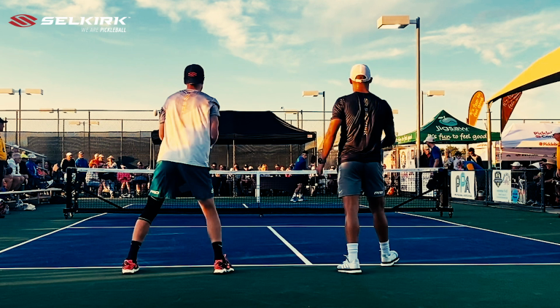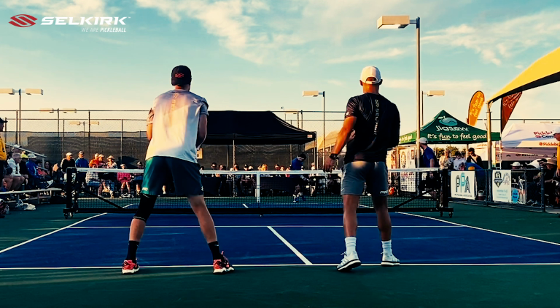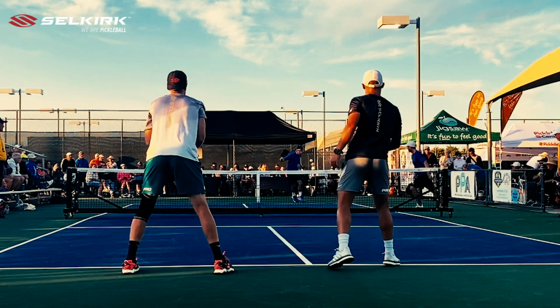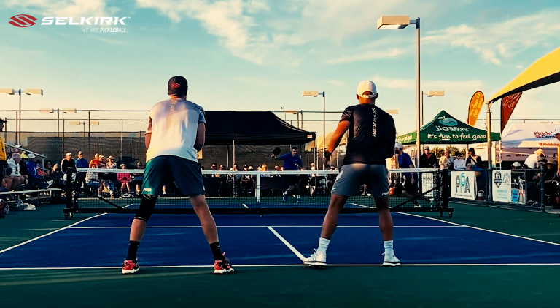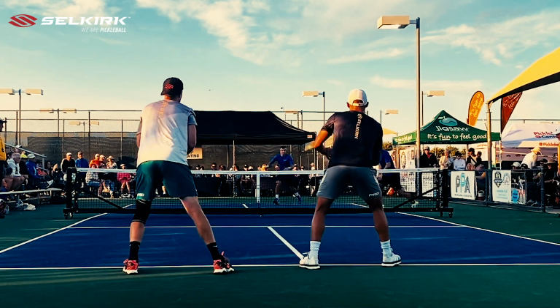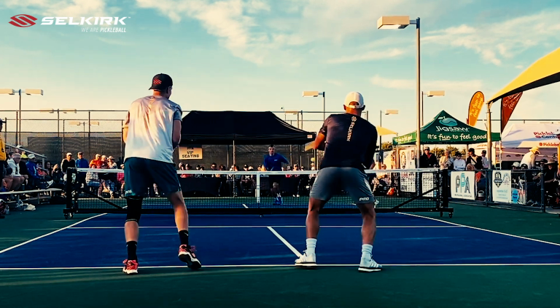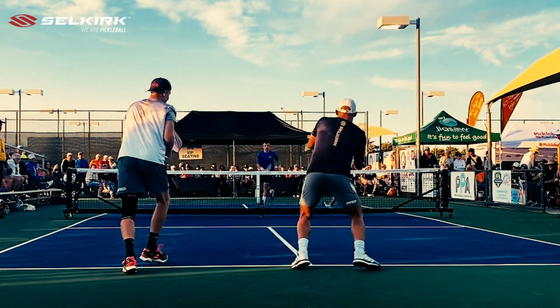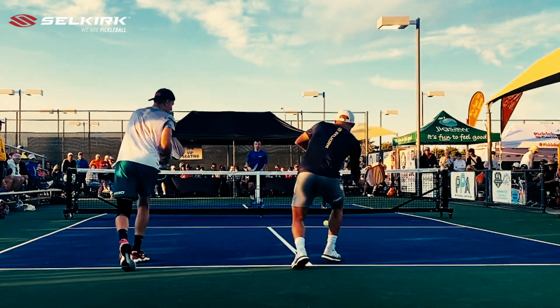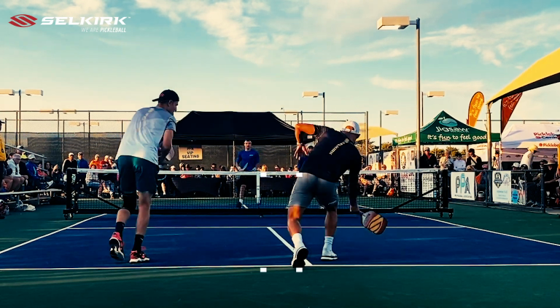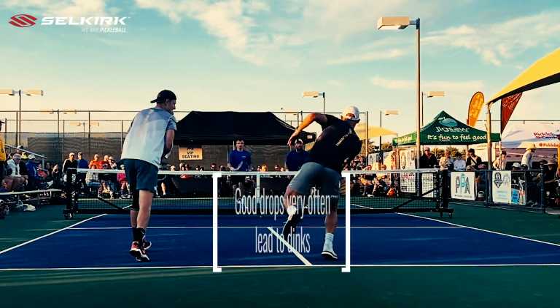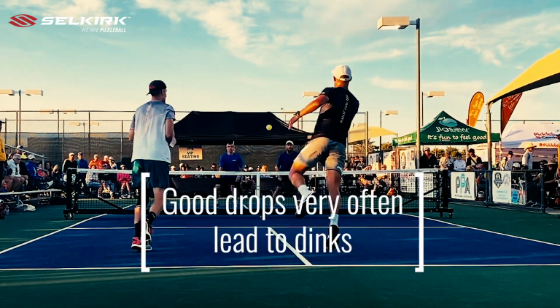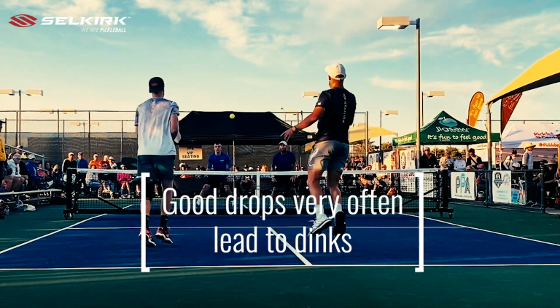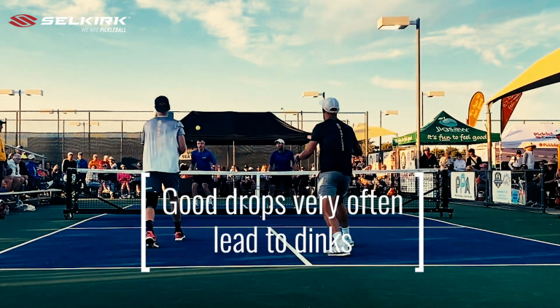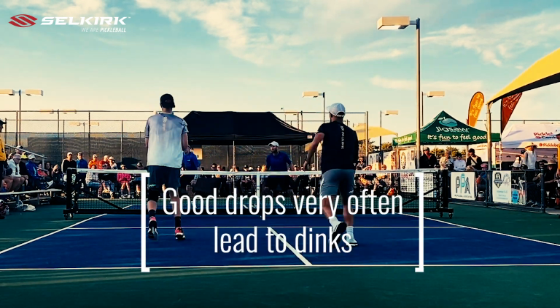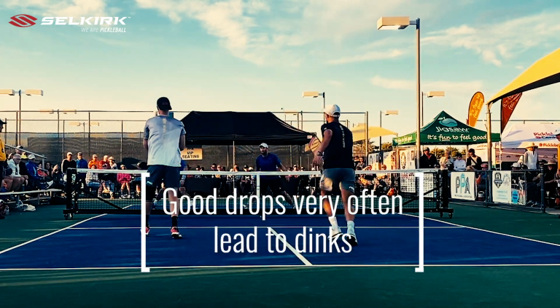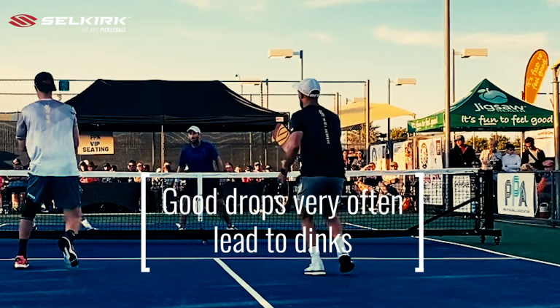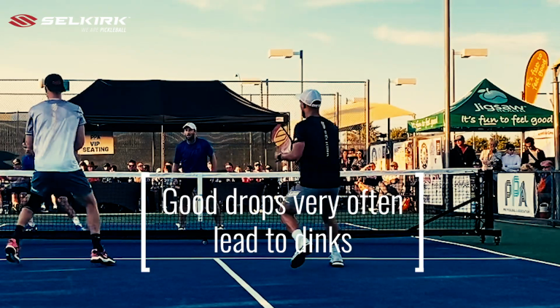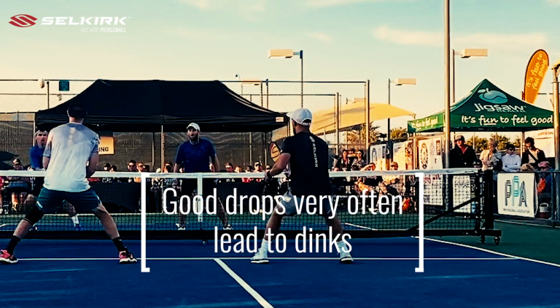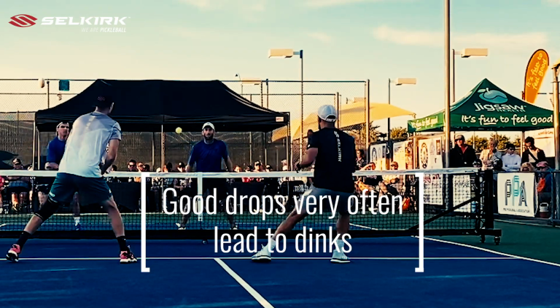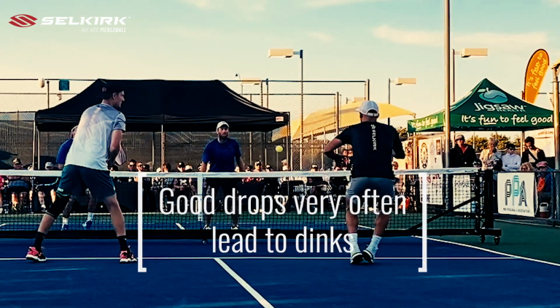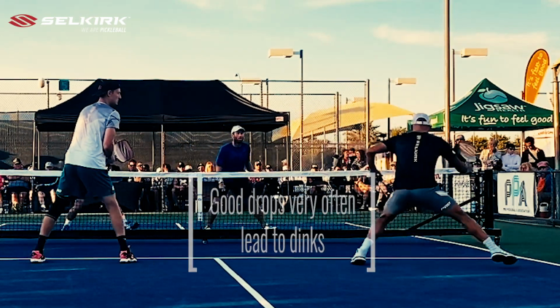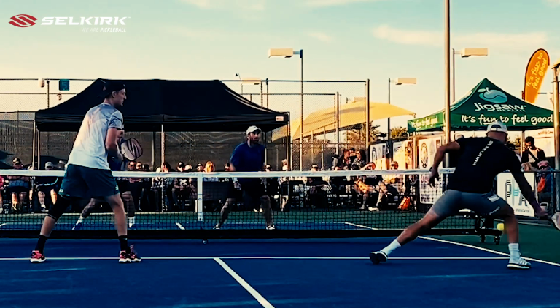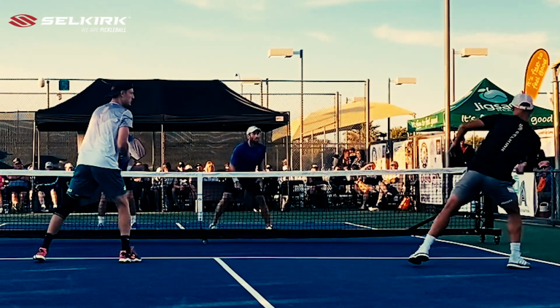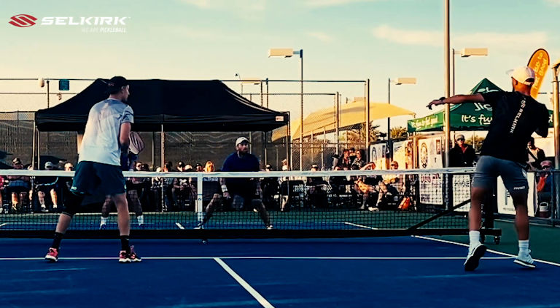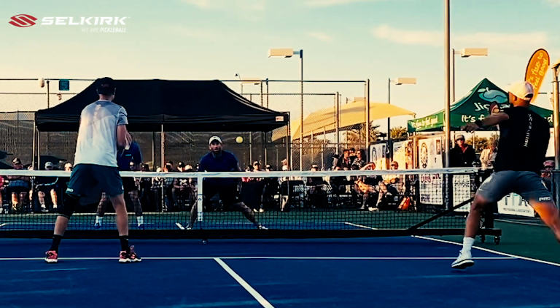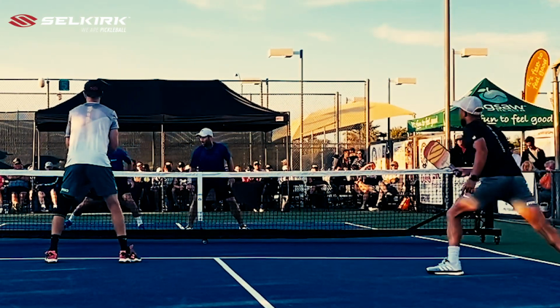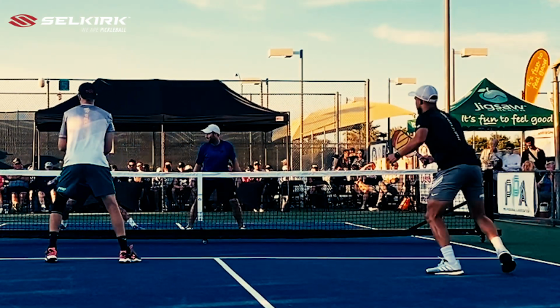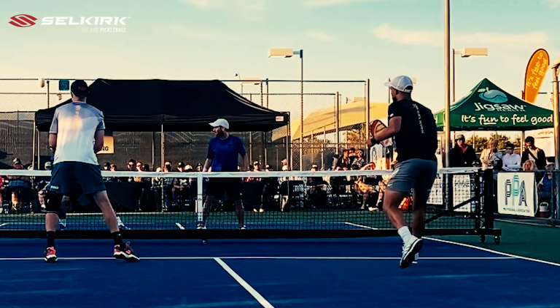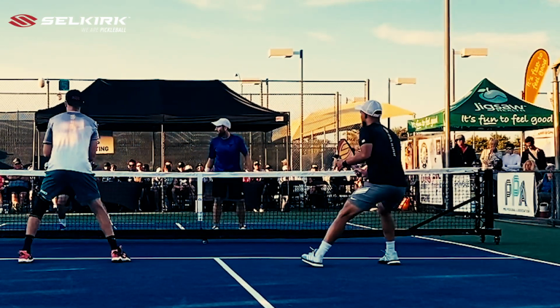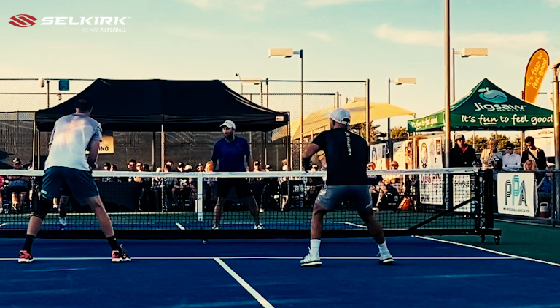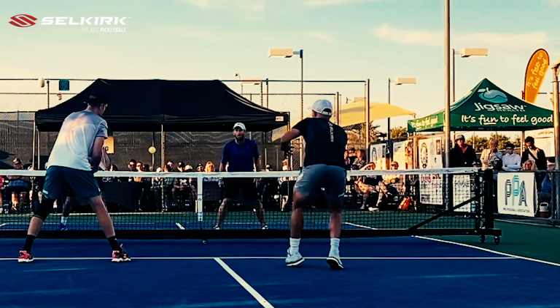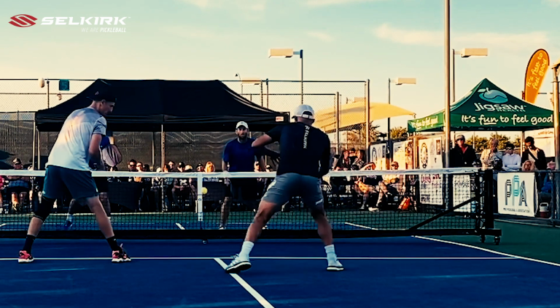Assuming the serving team plays a successful drop and the net team replies with a dink, there's a strong likelihood that a dinking battle will ensue. Let's make sure we are clear on the key technical and tactical elements of this exchange.